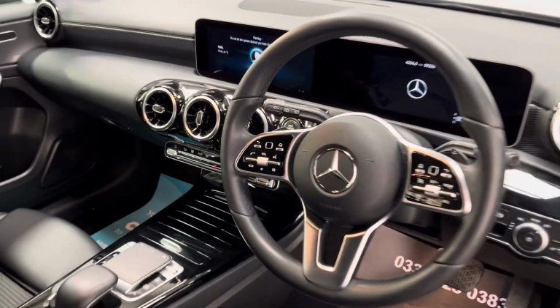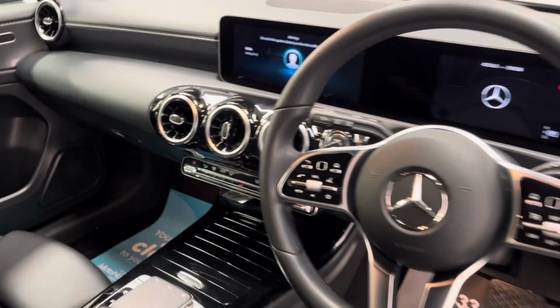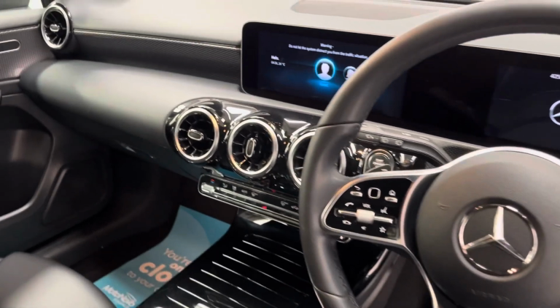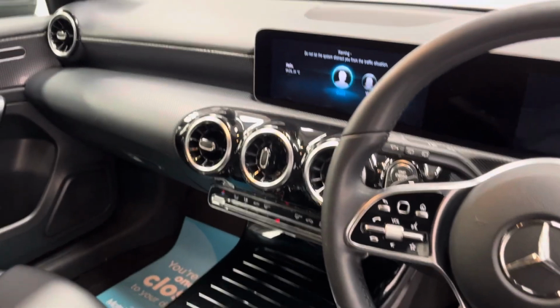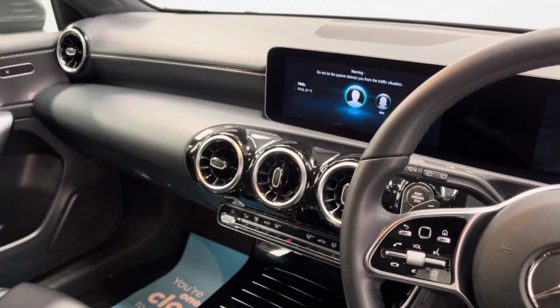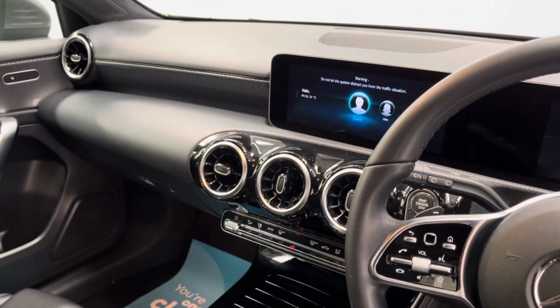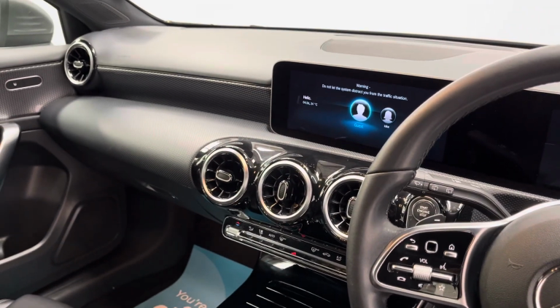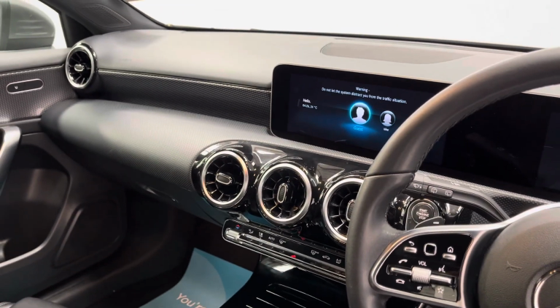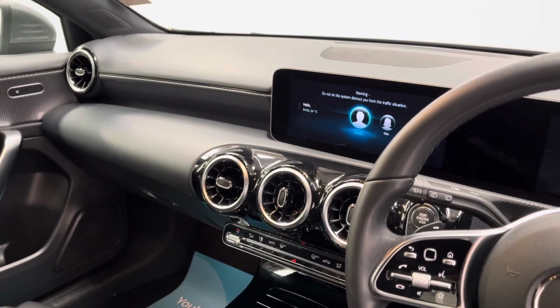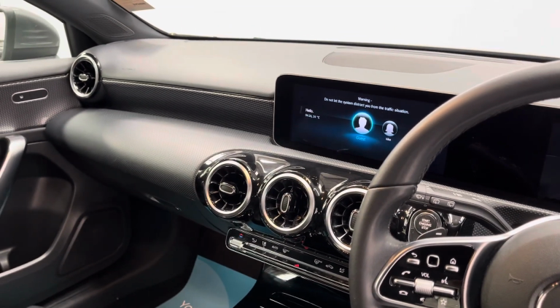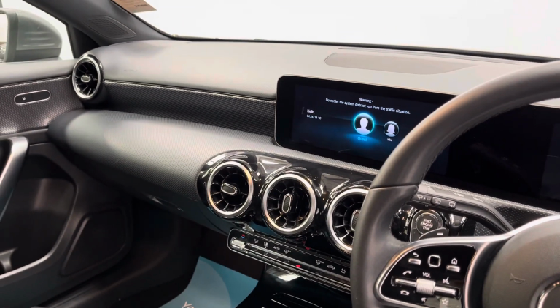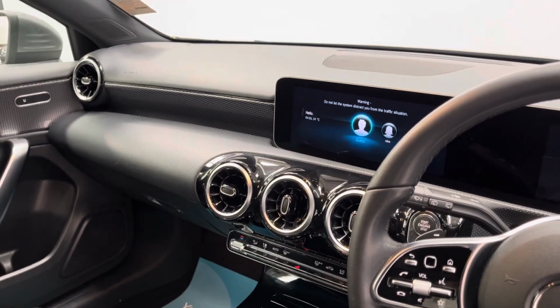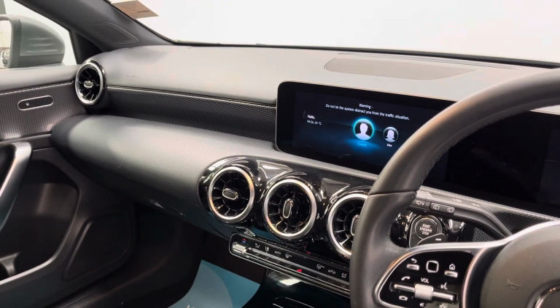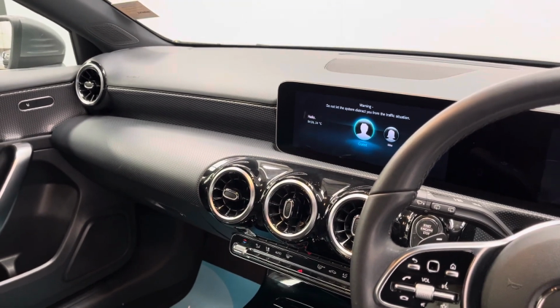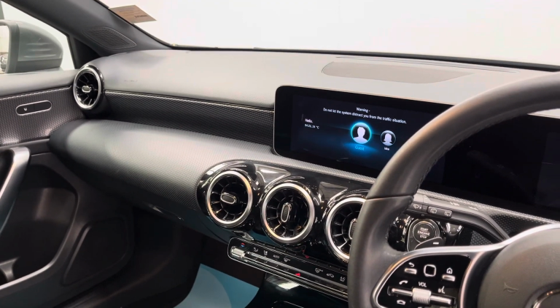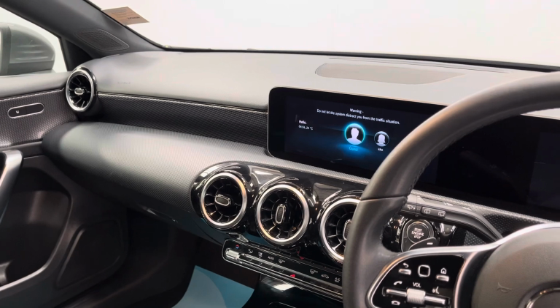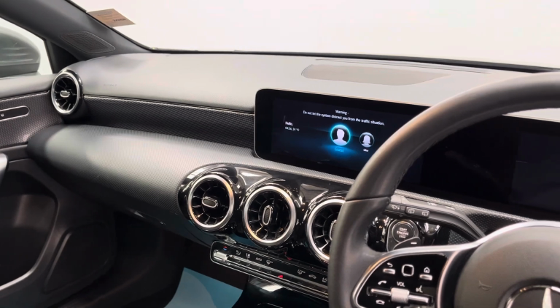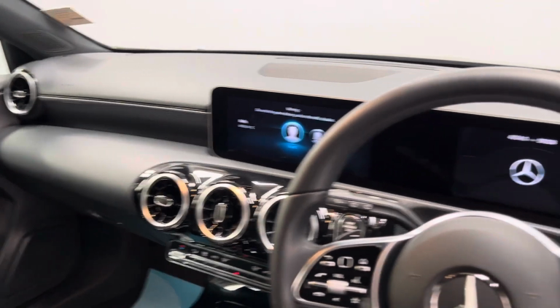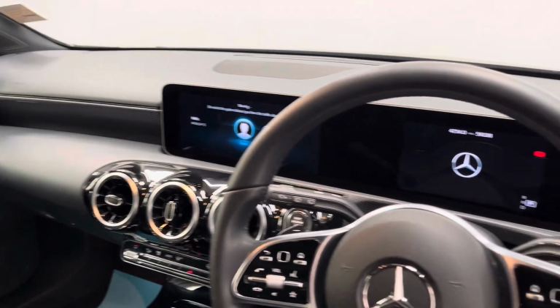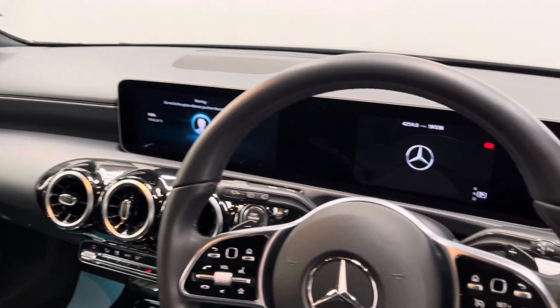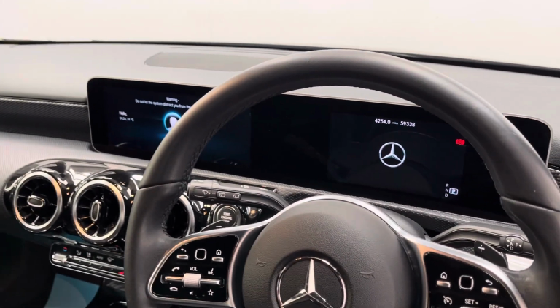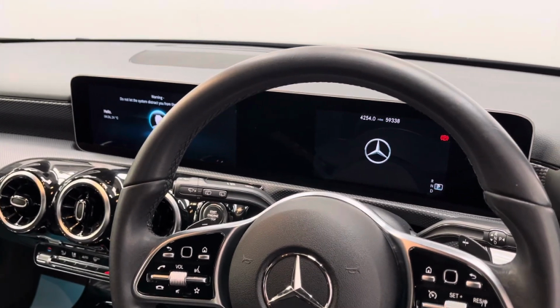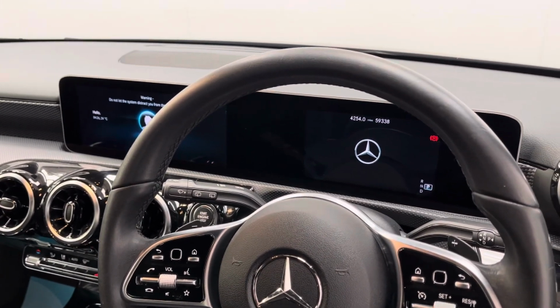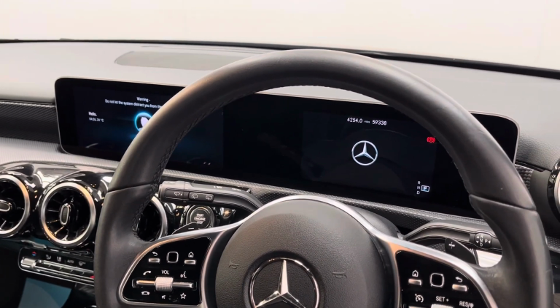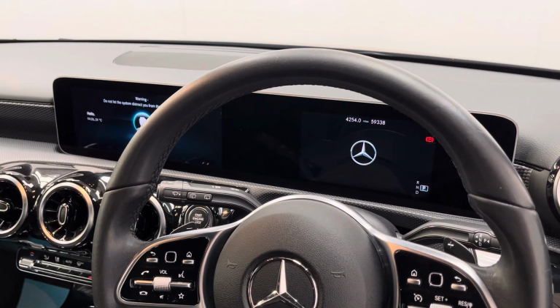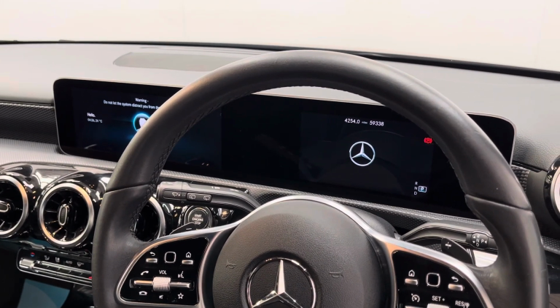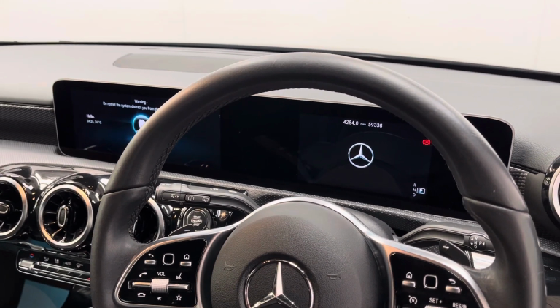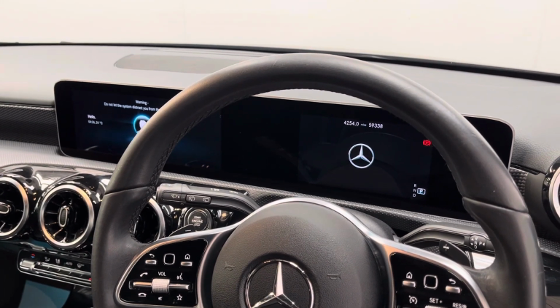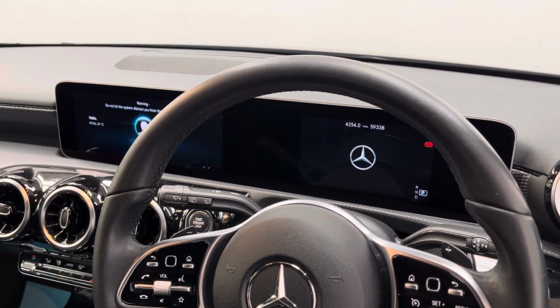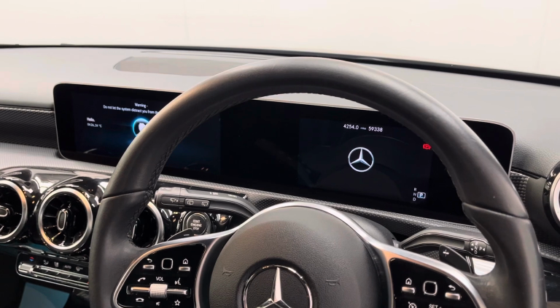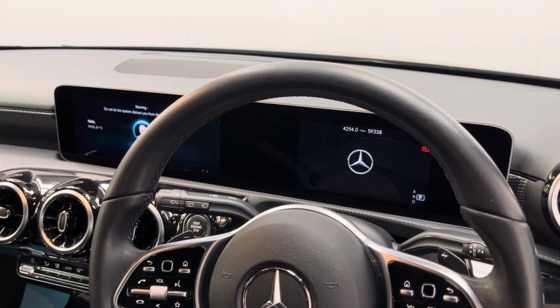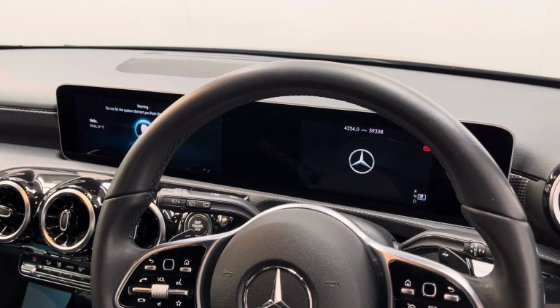On the left hand side you've got your multimedia — for example your satellite navigation, DAB radio and Bluetooth — and then you've got your speedo clocks in the centre, which look really smart.